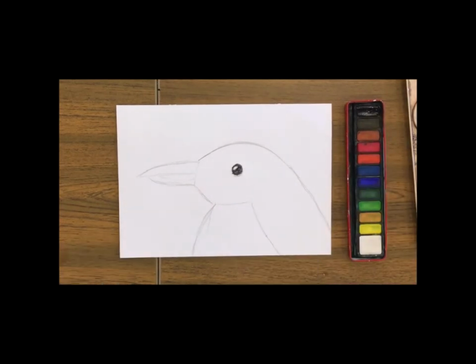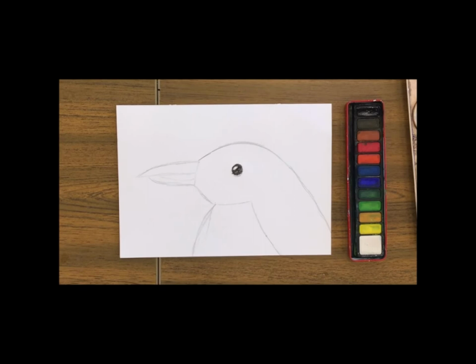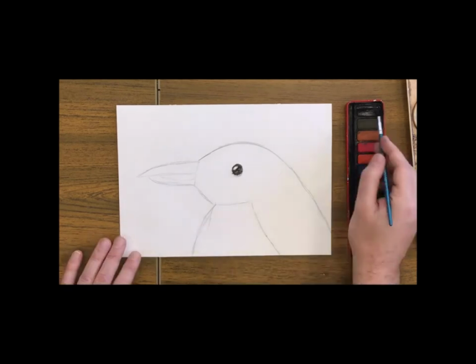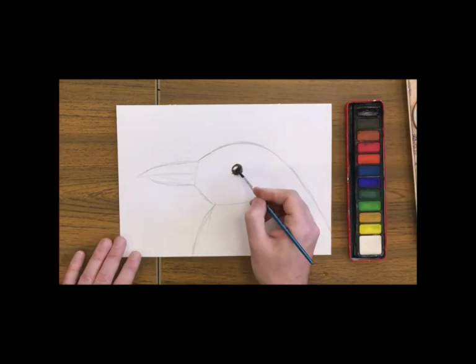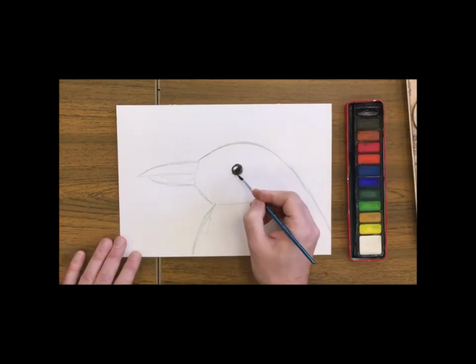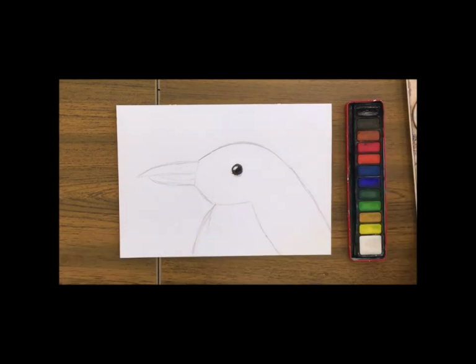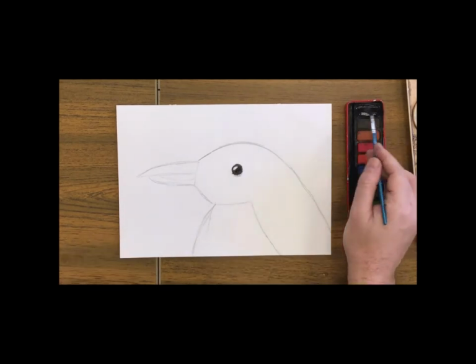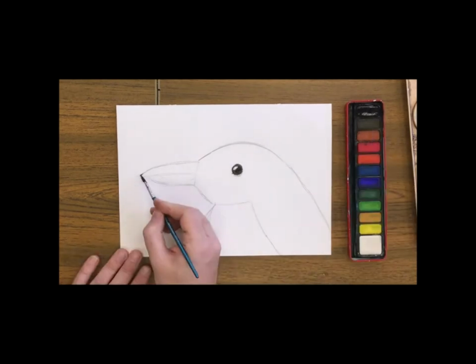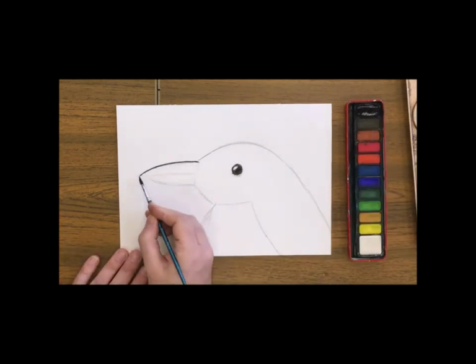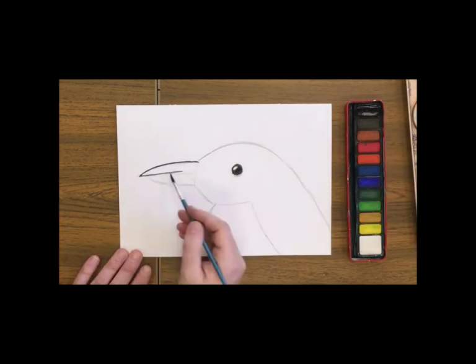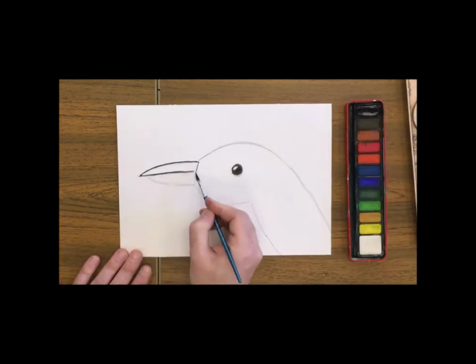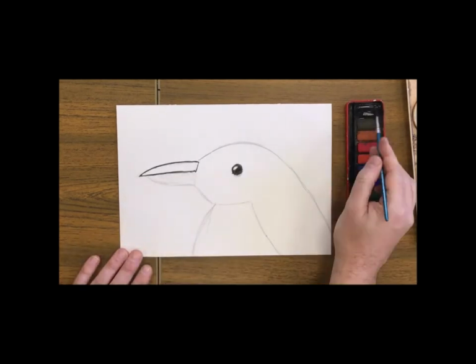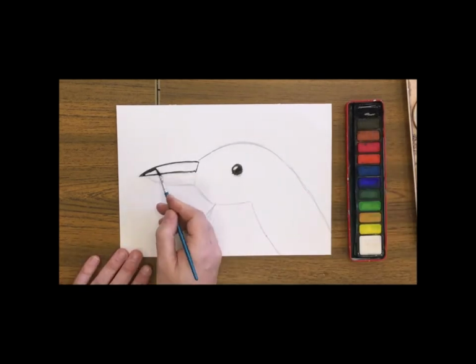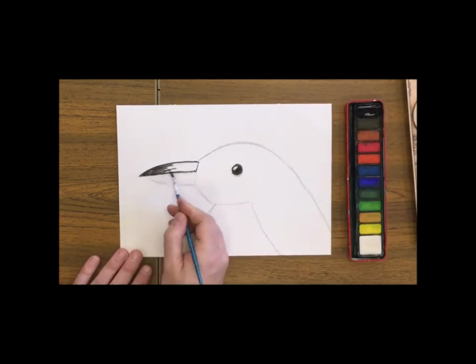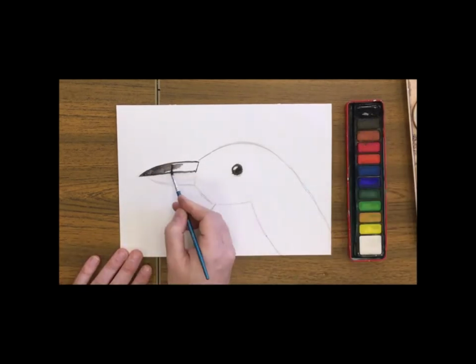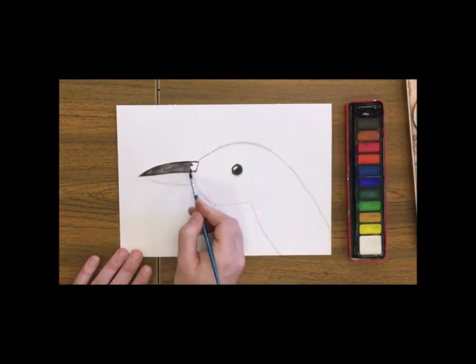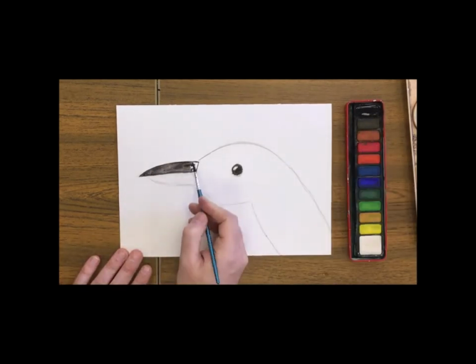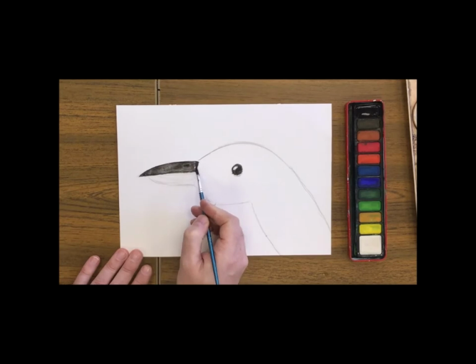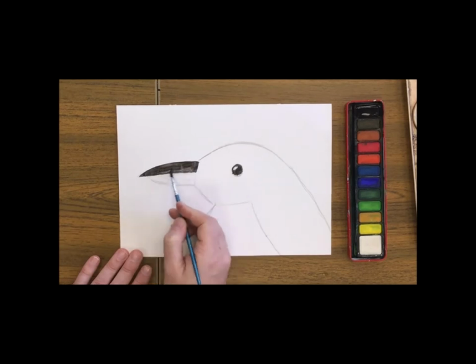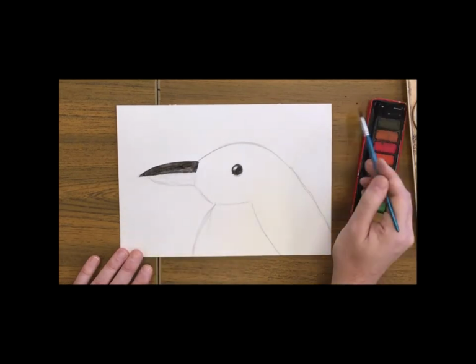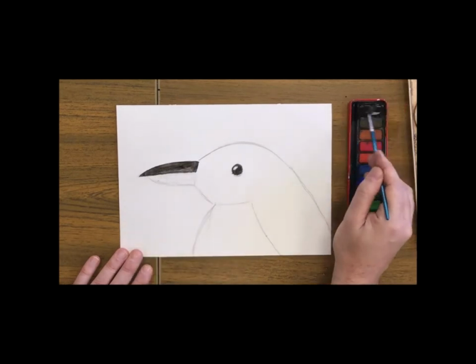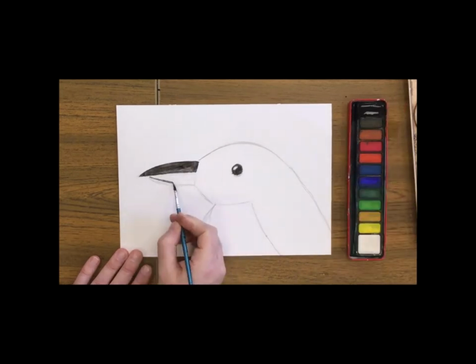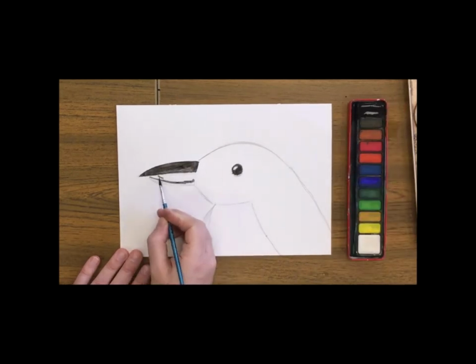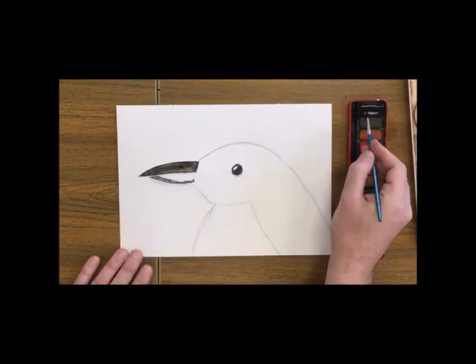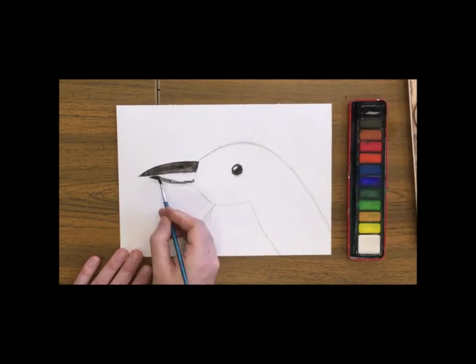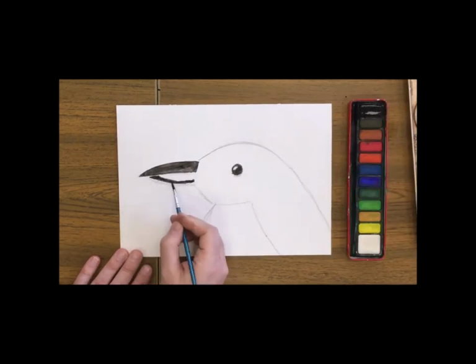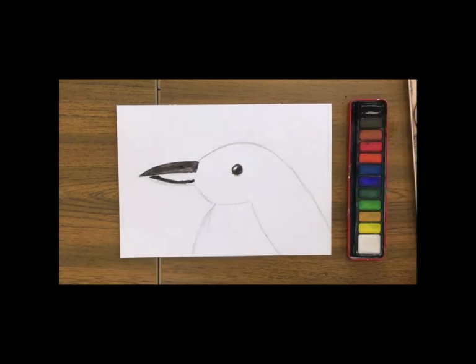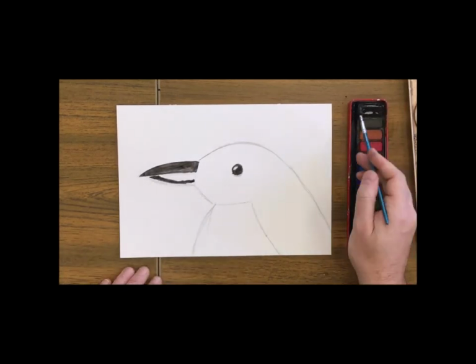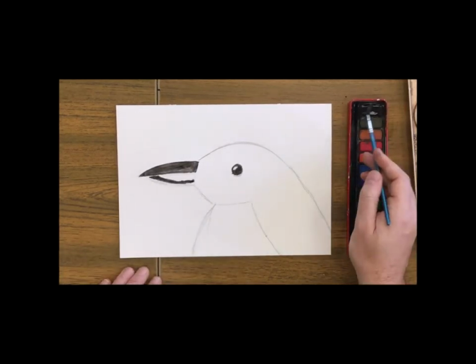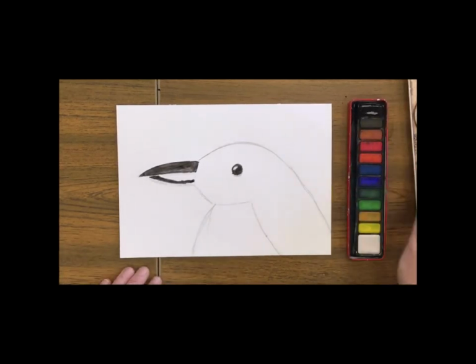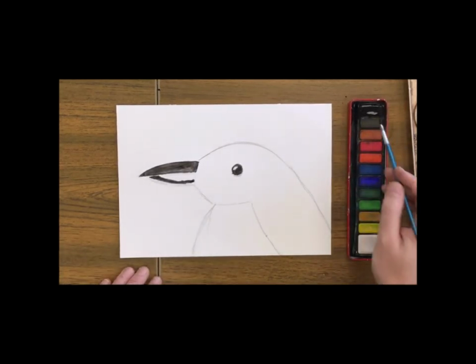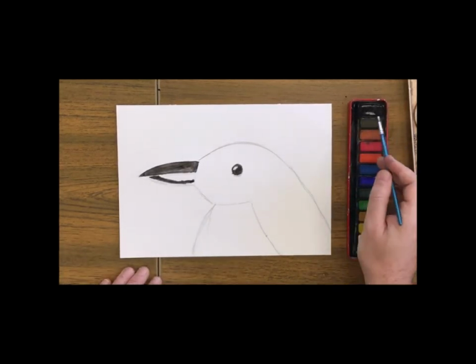And we're going to do the same for his beak — the whole of the top part and half of the bottom part, because of course they have a bit of colour on their bottom half of the beak.